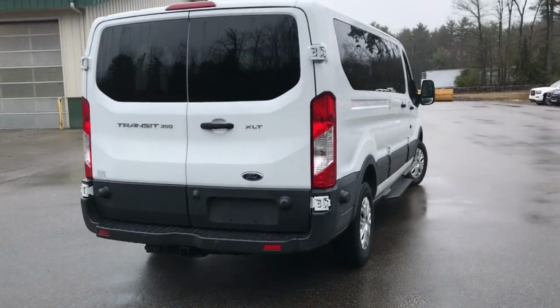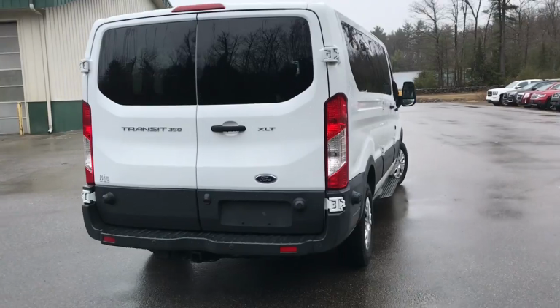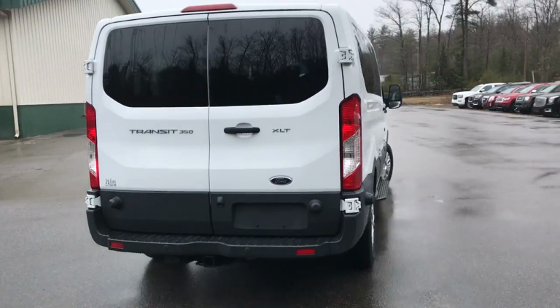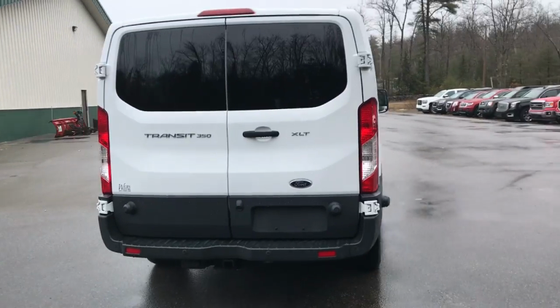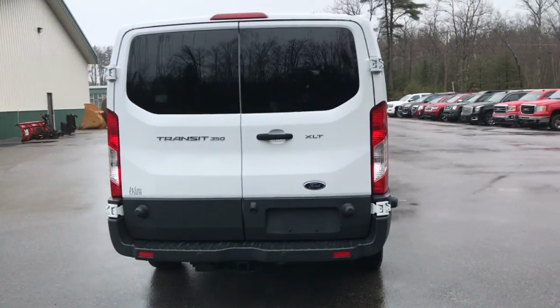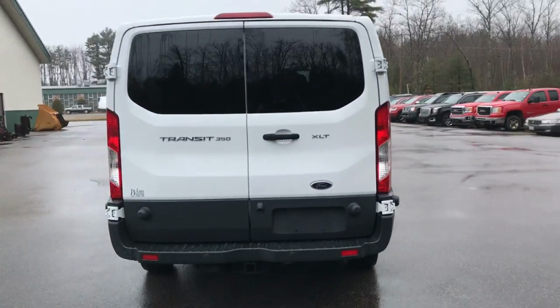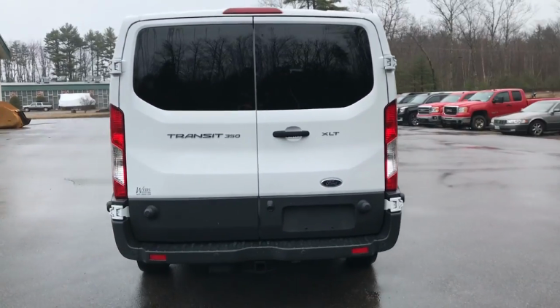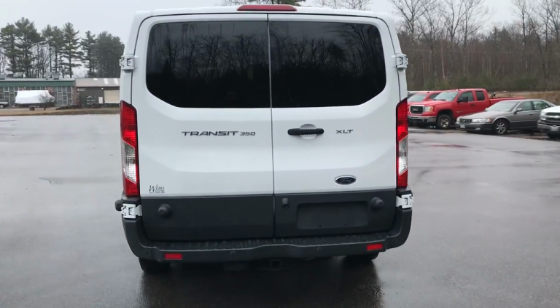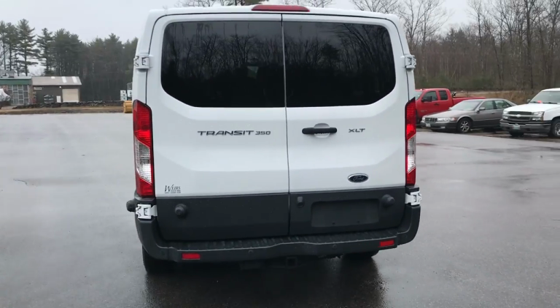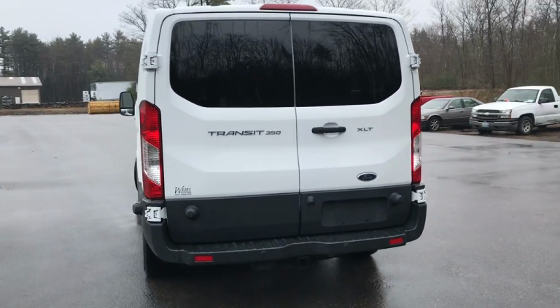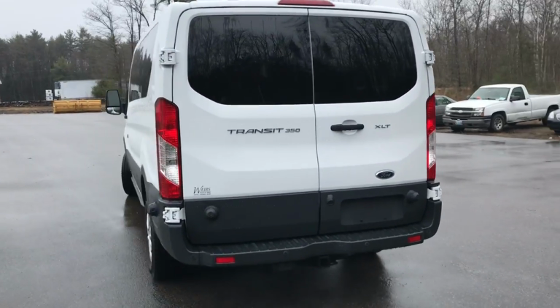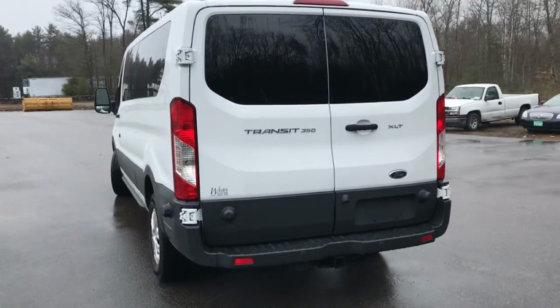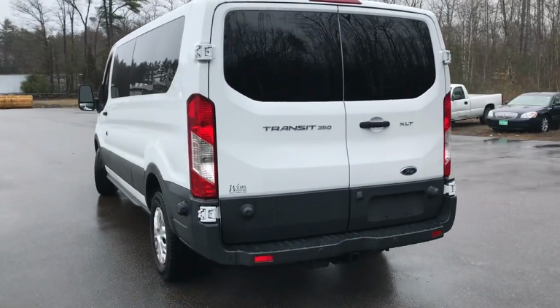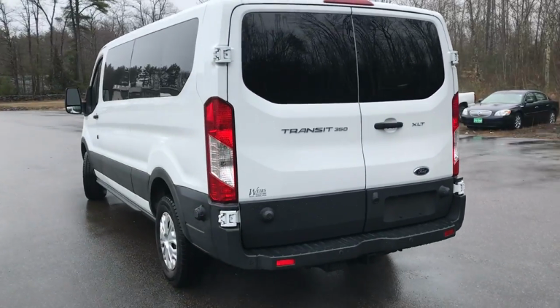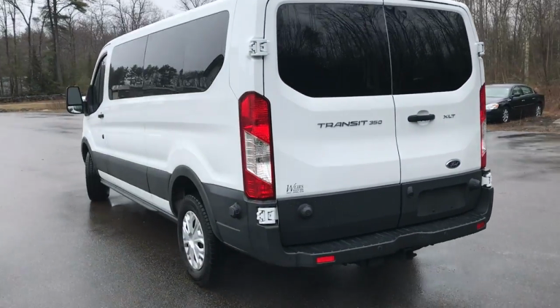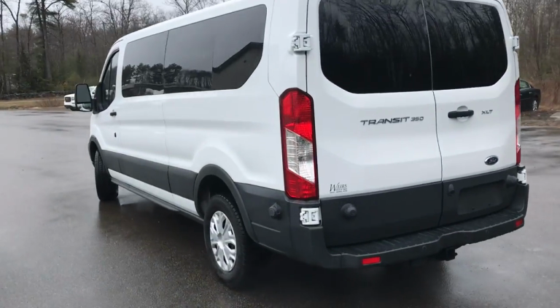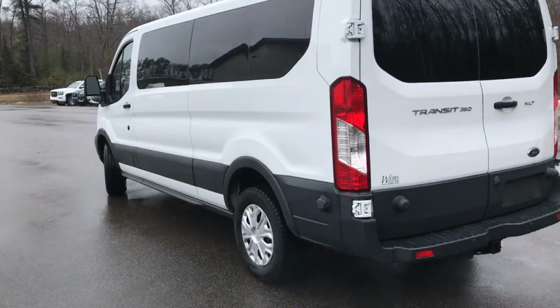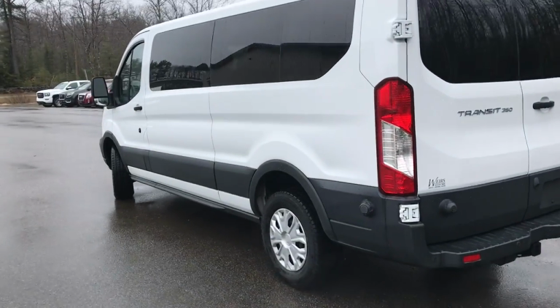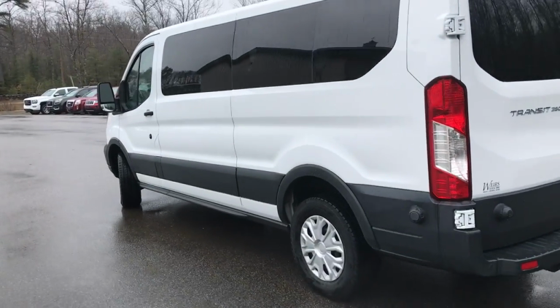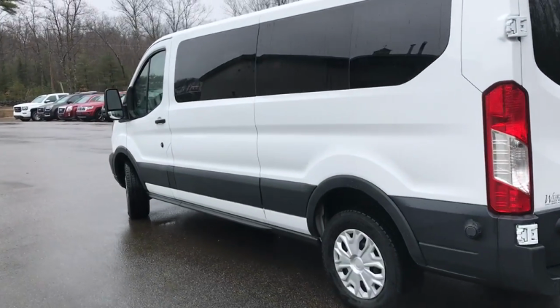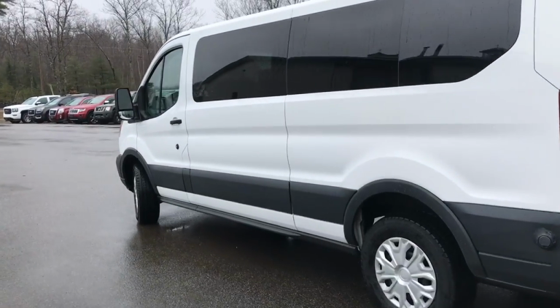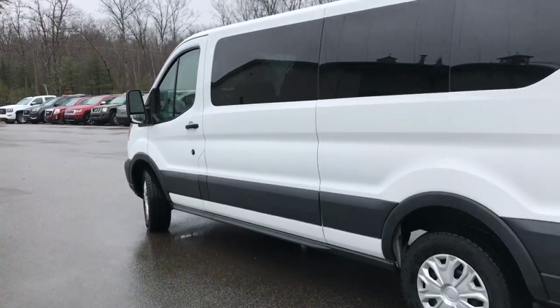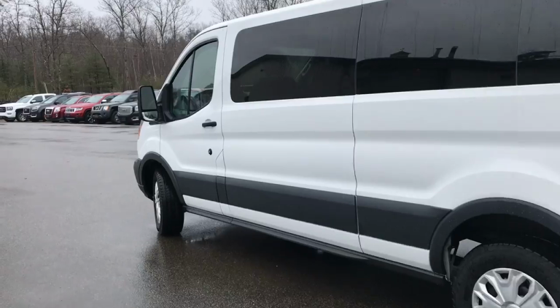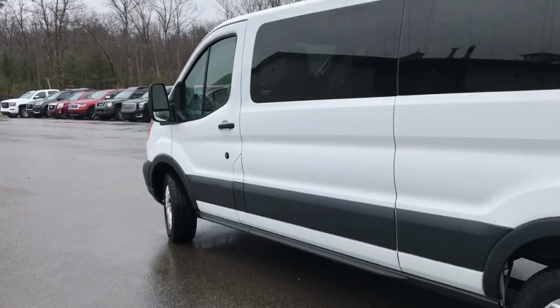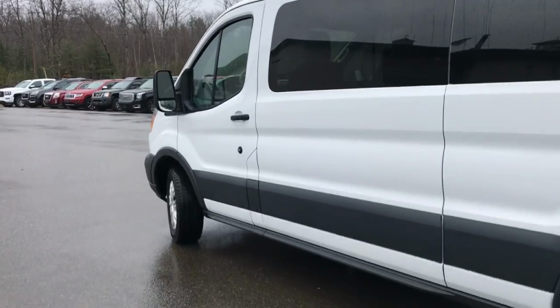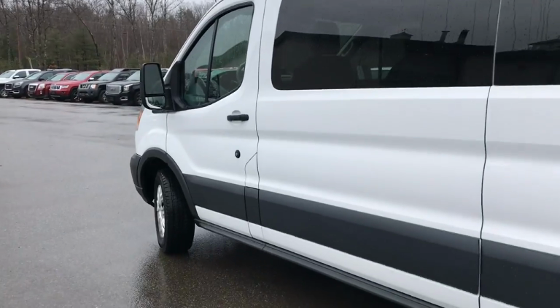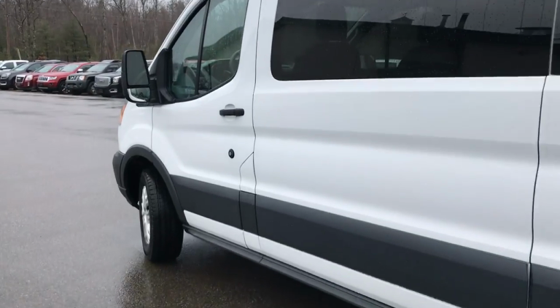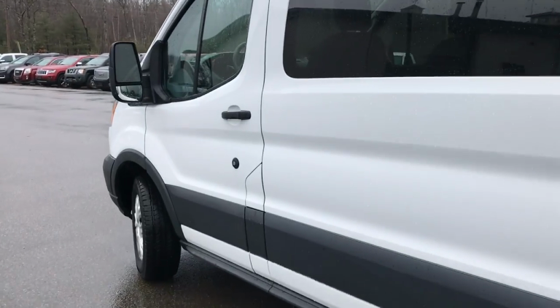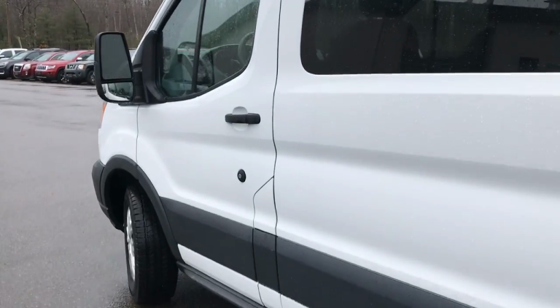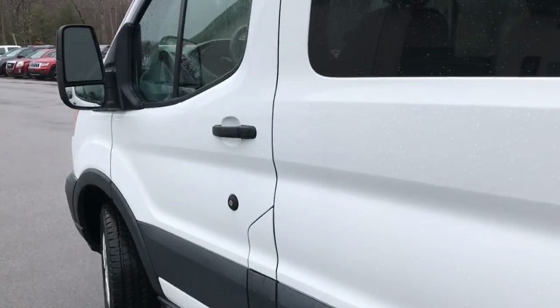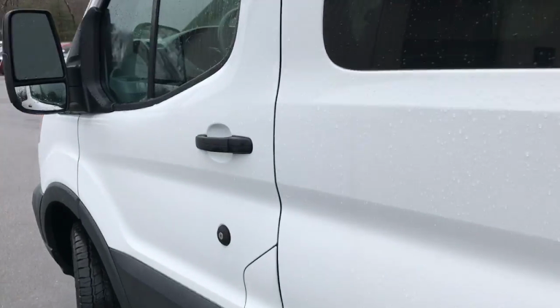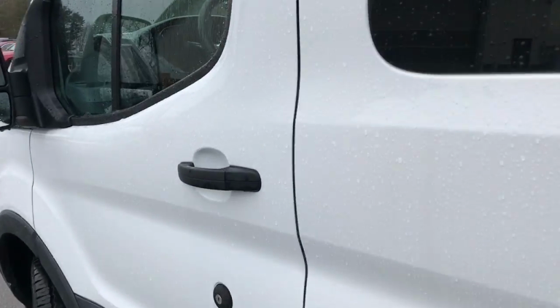This Transit's got a little over 28,000 miles on it and it is an 11 passenger plus driver vehicle. Go ahead and take a look at the interior here.